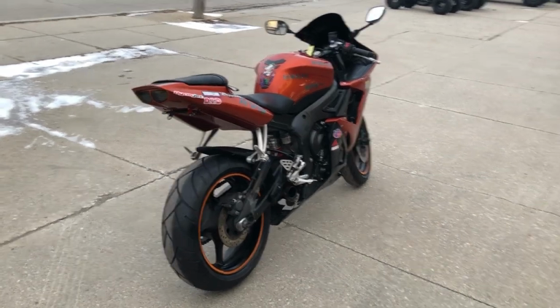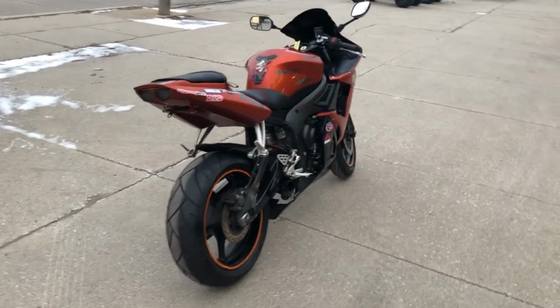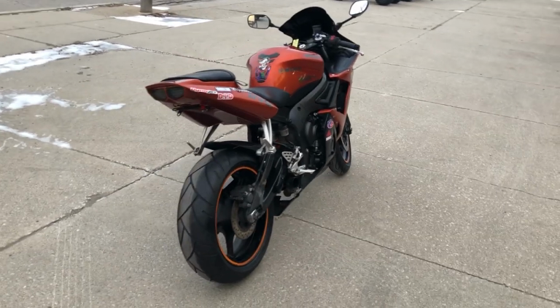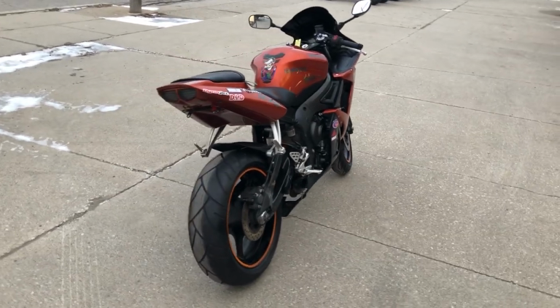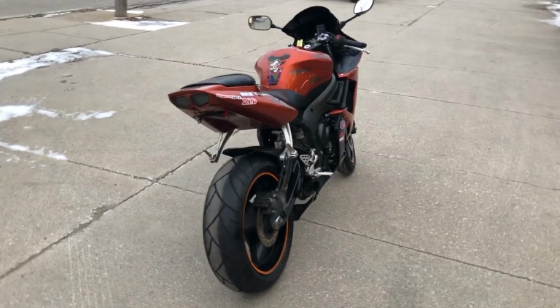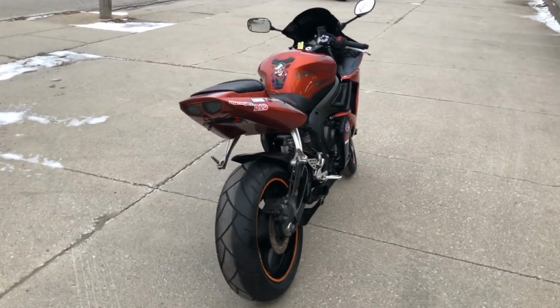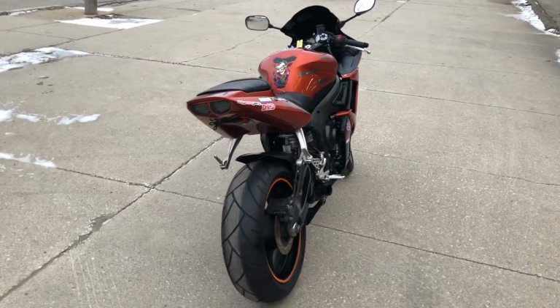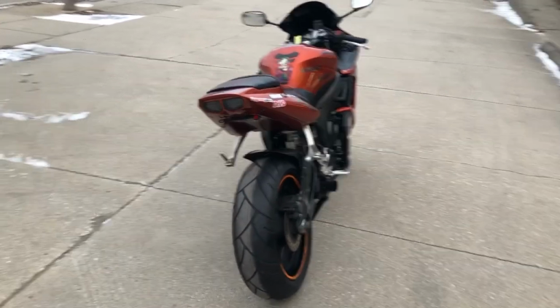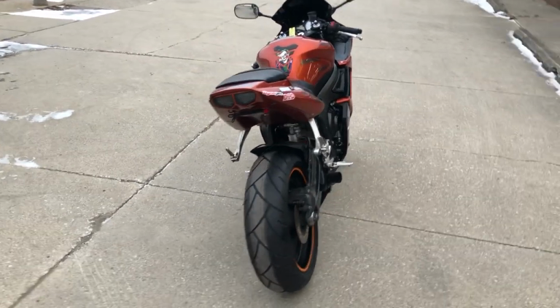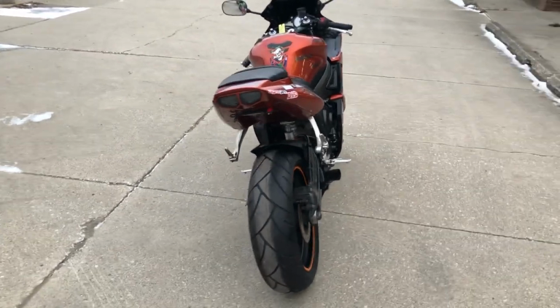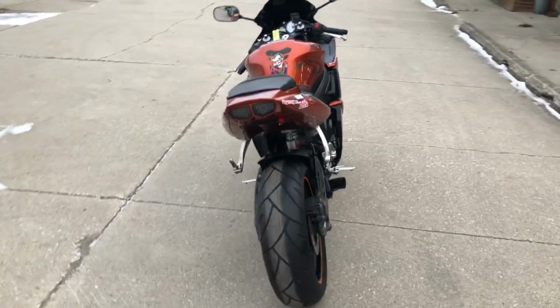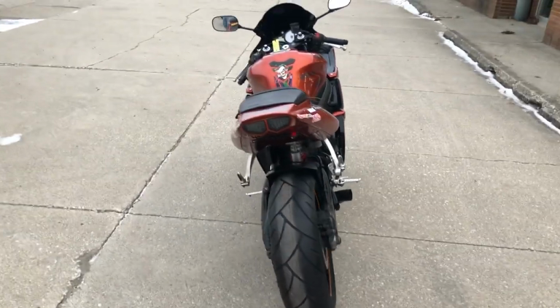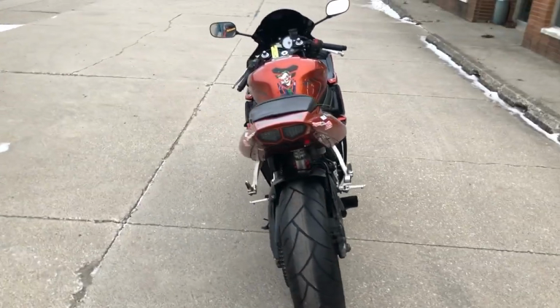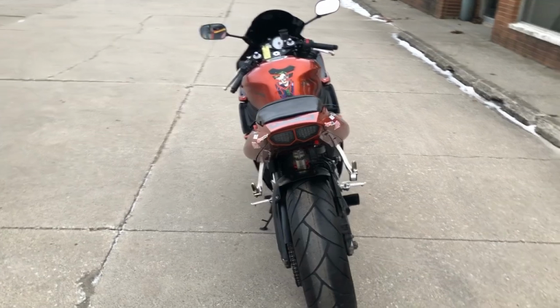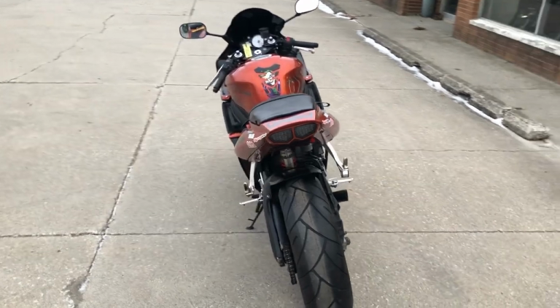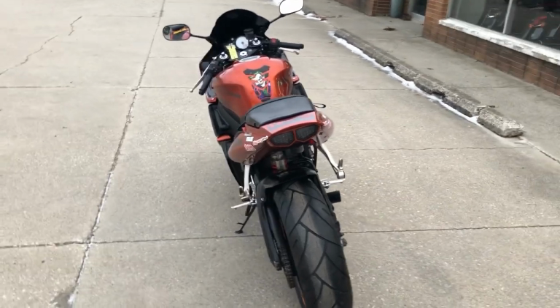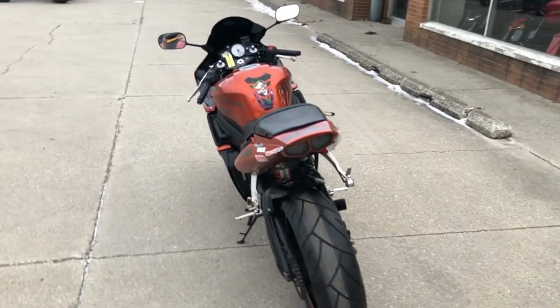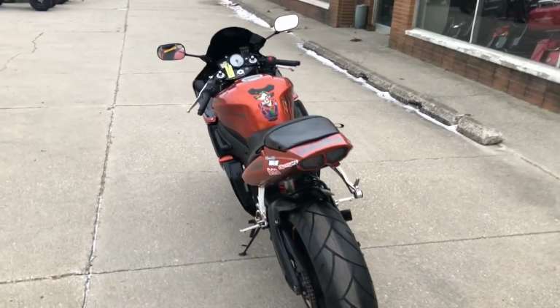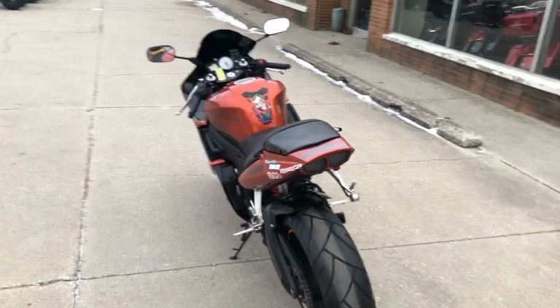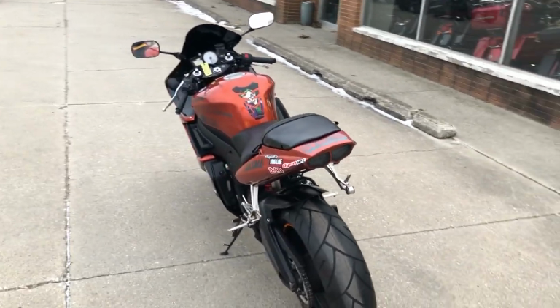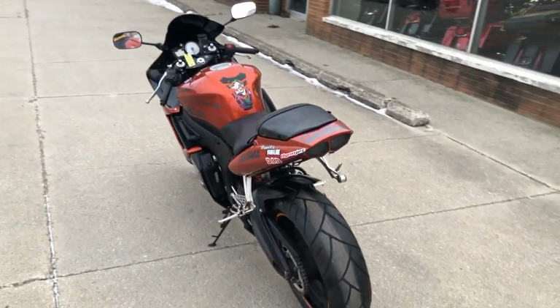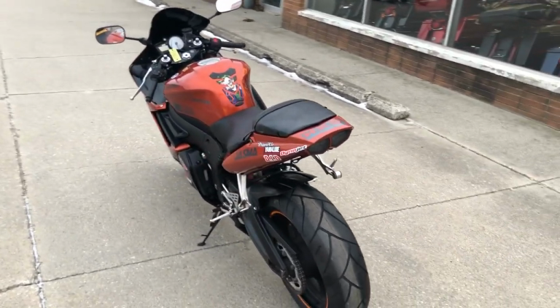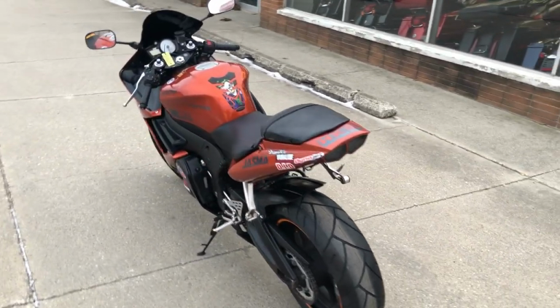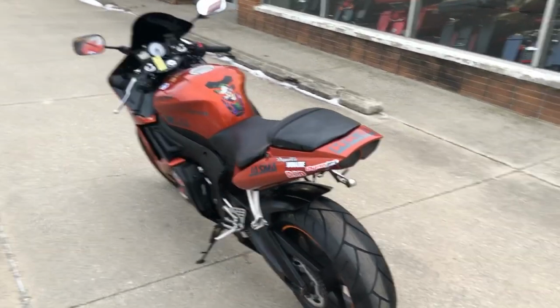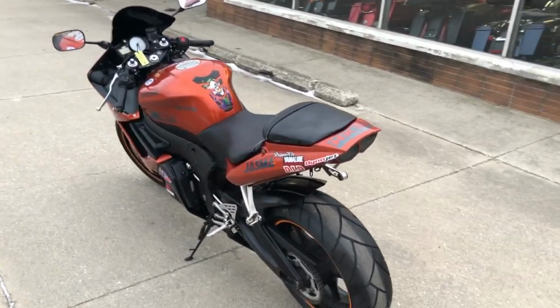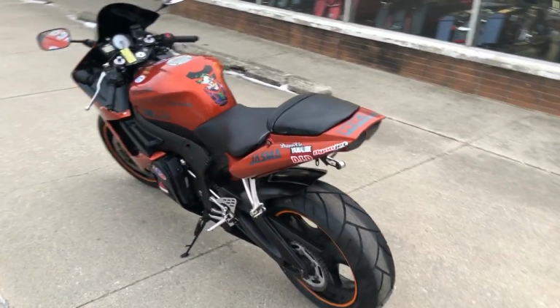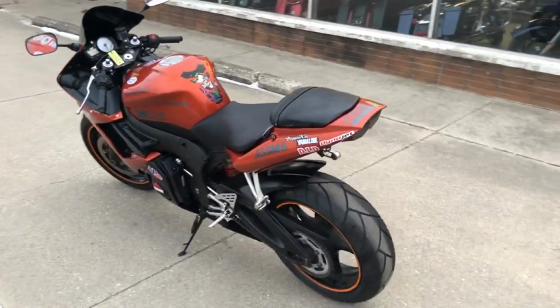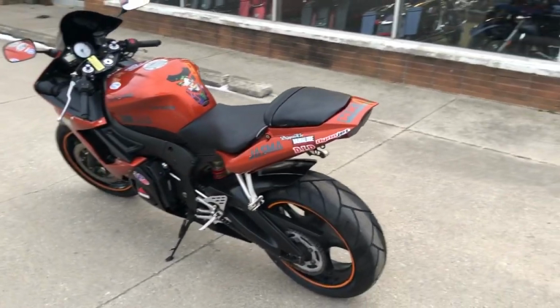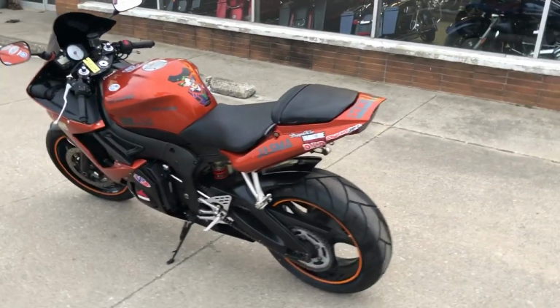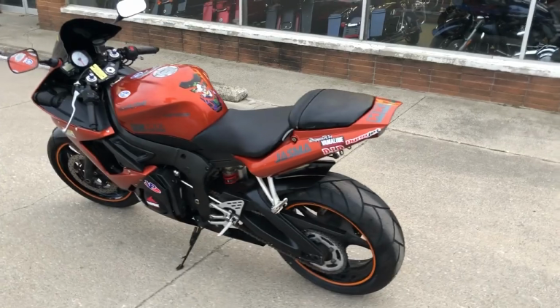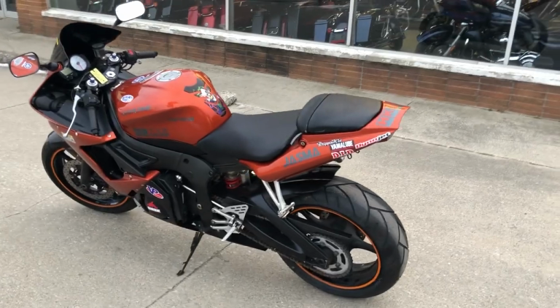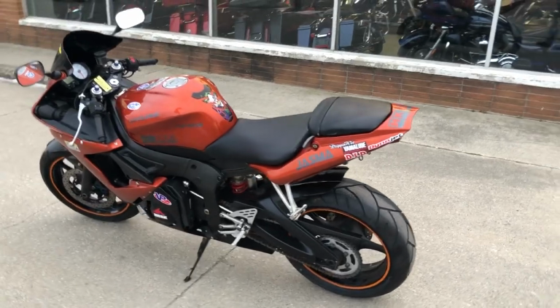This is a great bike for the money. We have financing programs available — good credit, bad credit, no credit. If you want to ride, we've got a program for you.